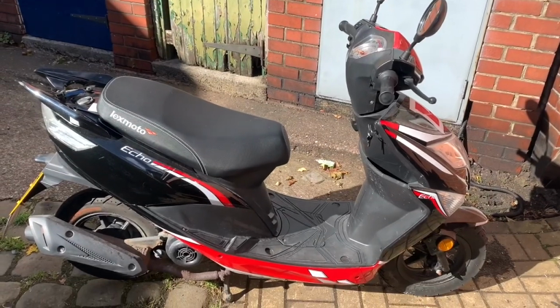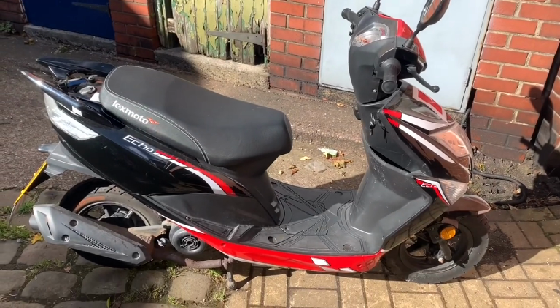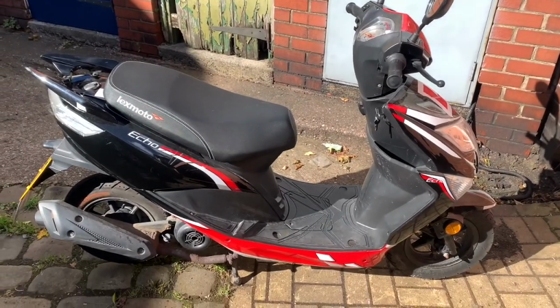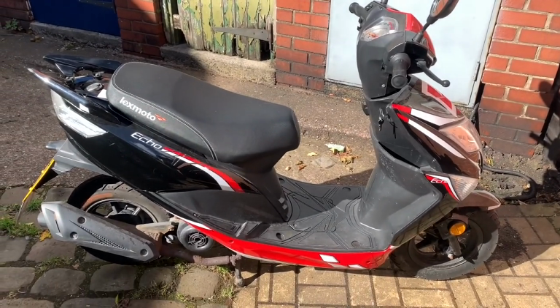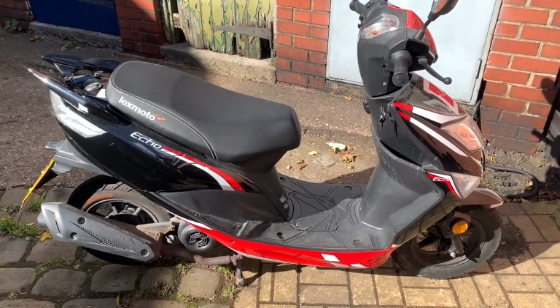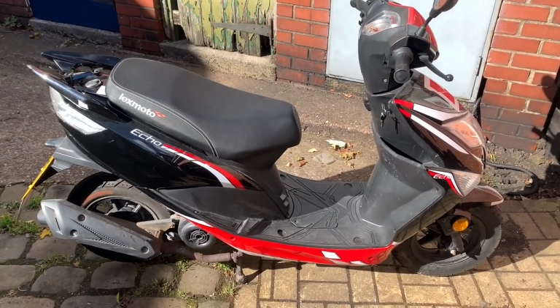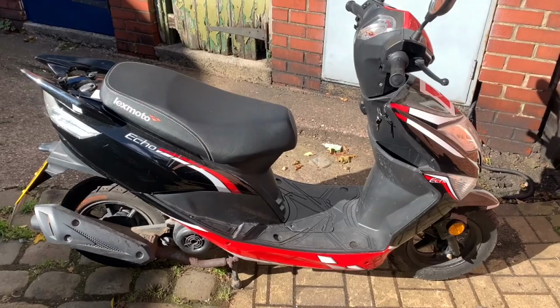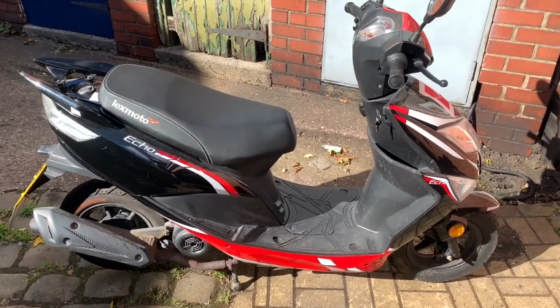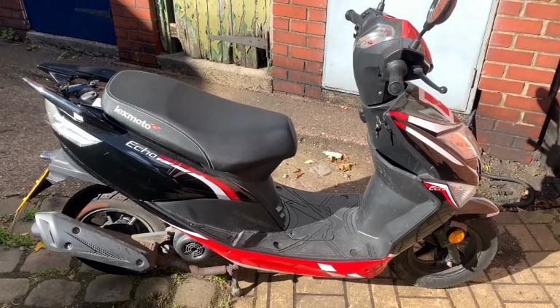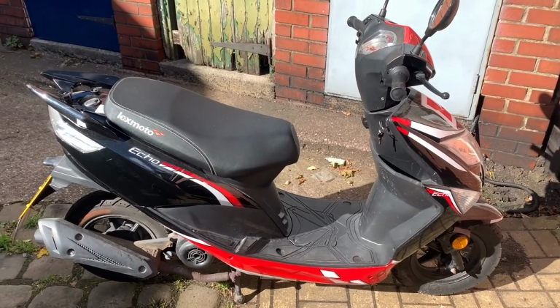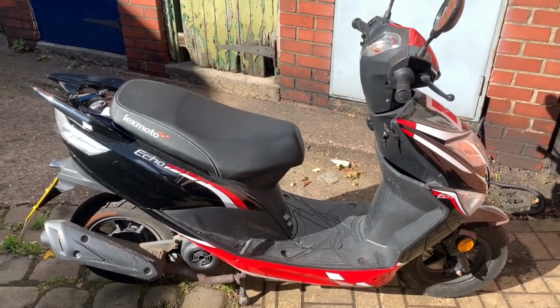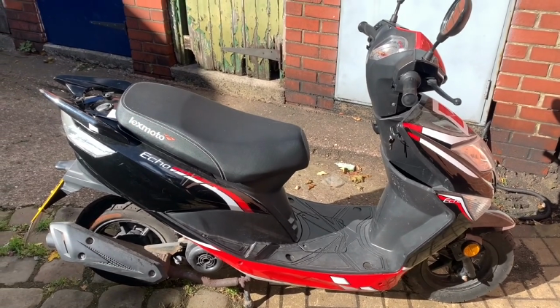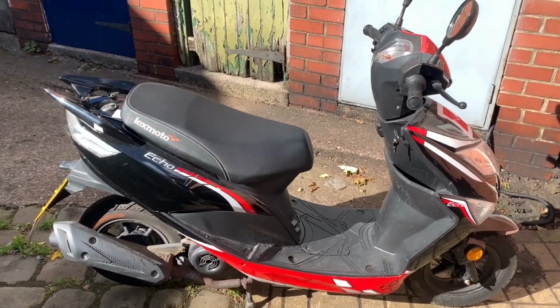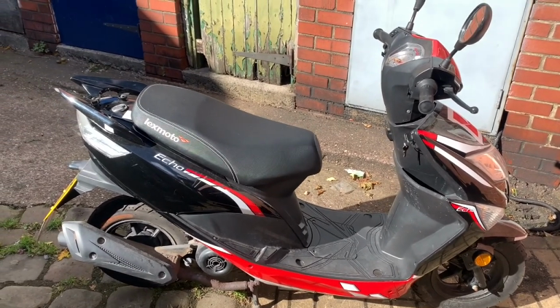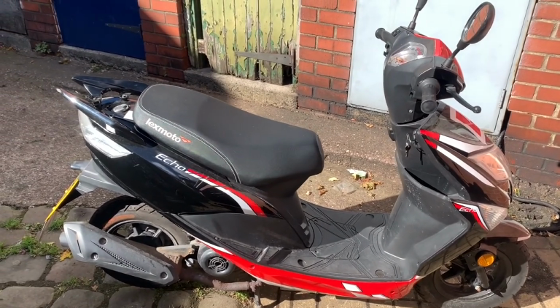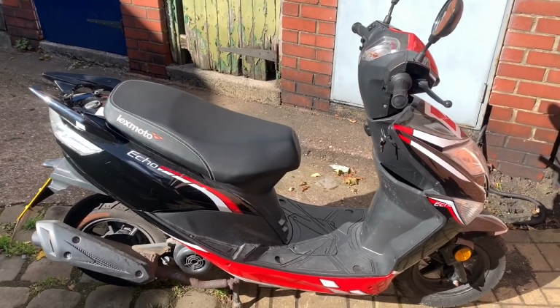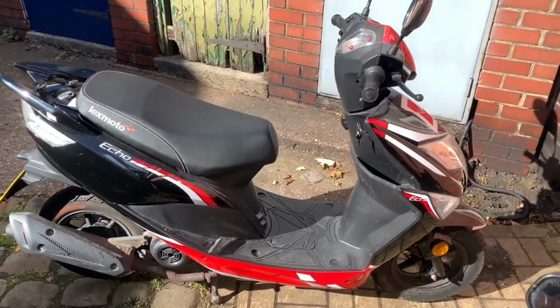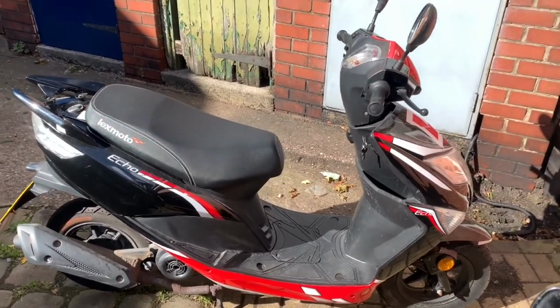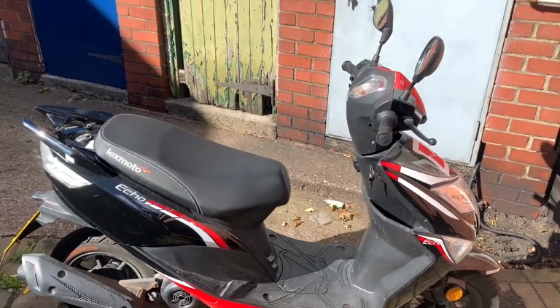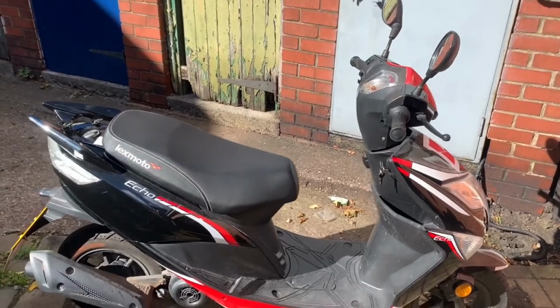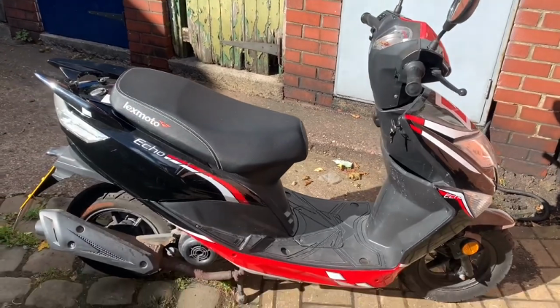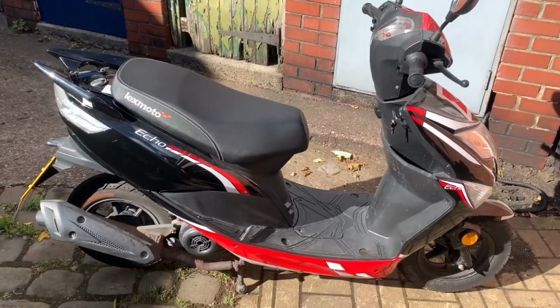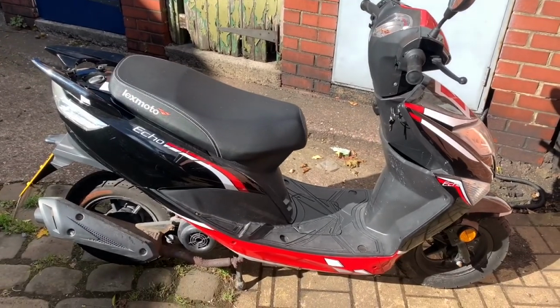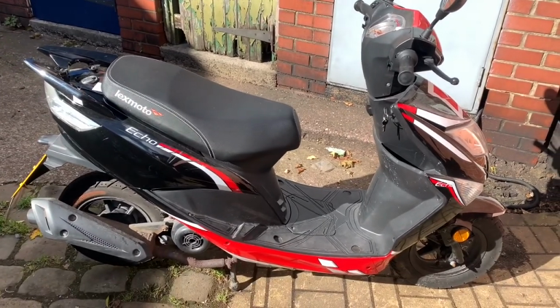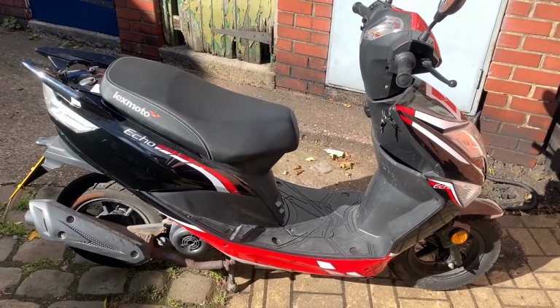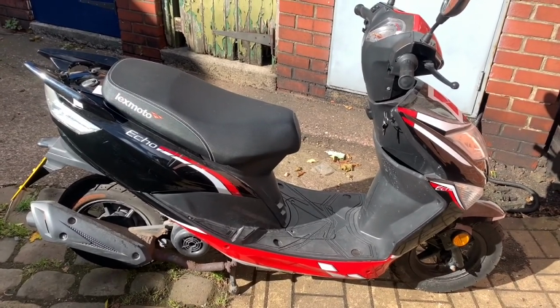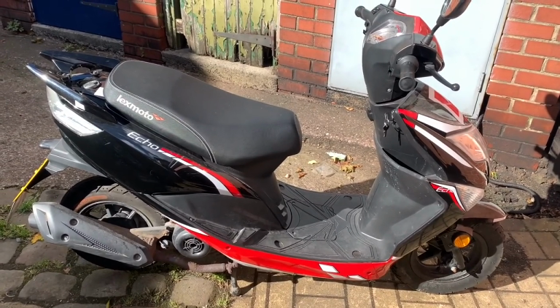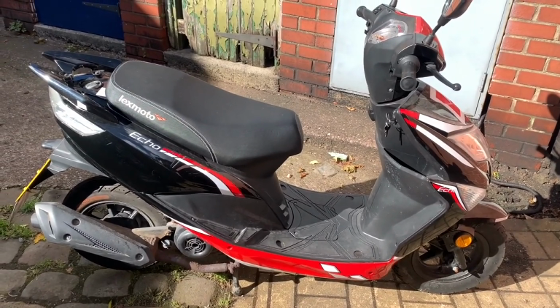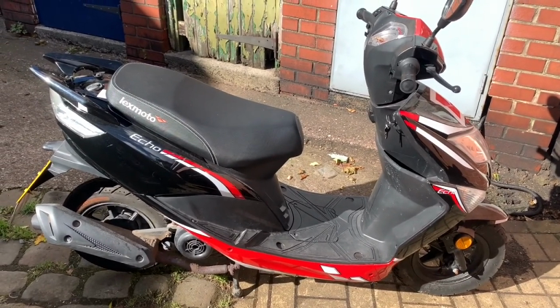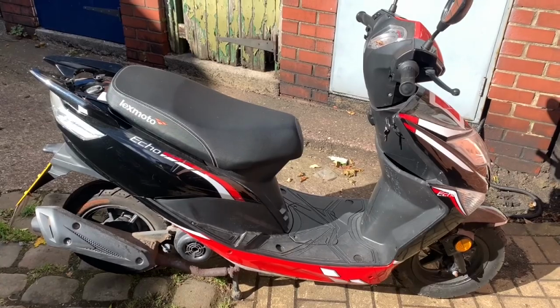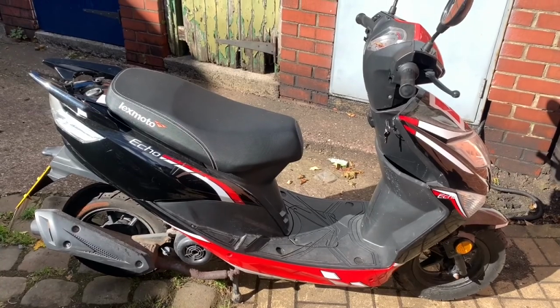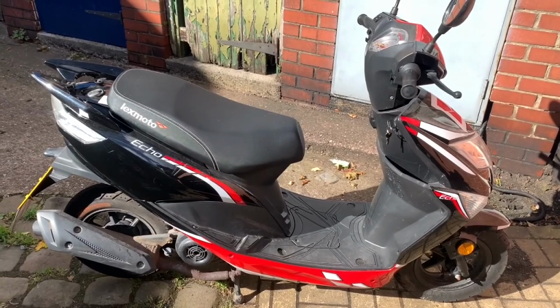What's up guys, welcome back to the channel, don't forget to like, subscribe, ring the bell. Today we're doing something a bit different. What do you do if you have one of these 50cc wonderful things and you've got the need for speed?